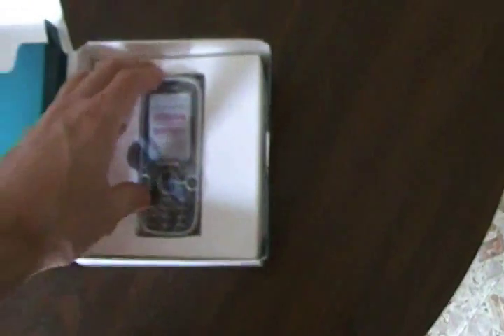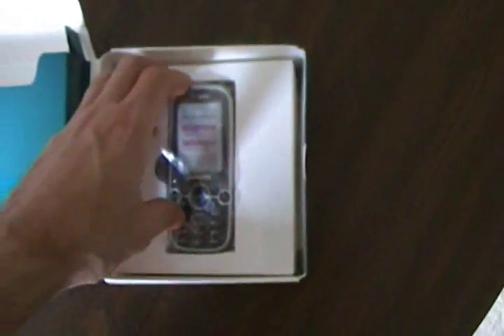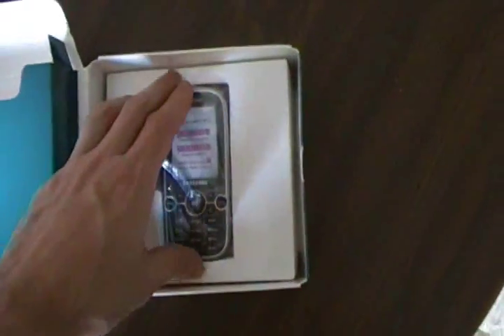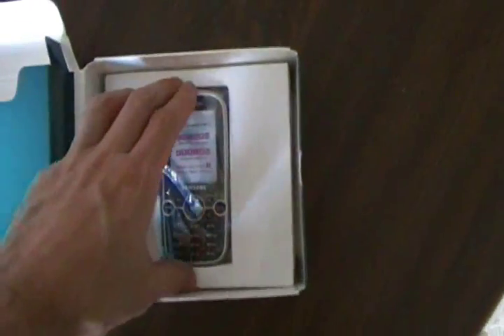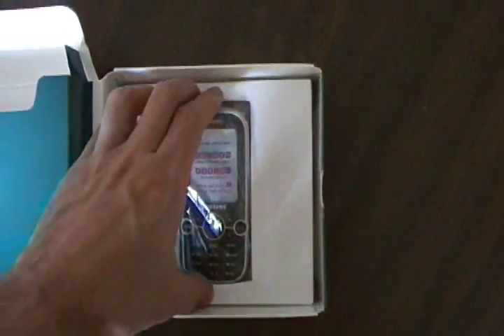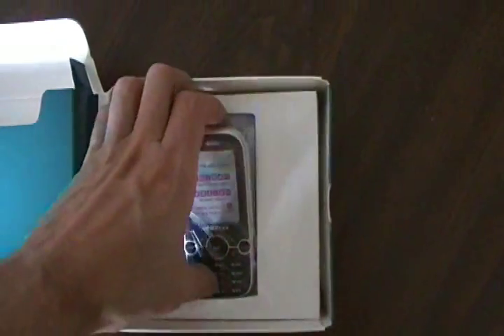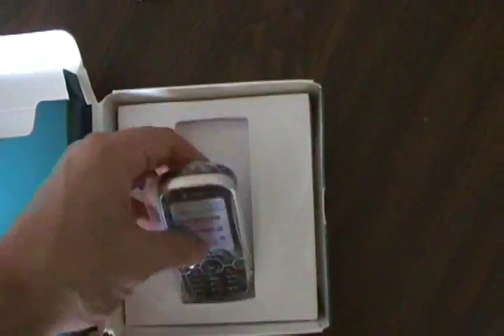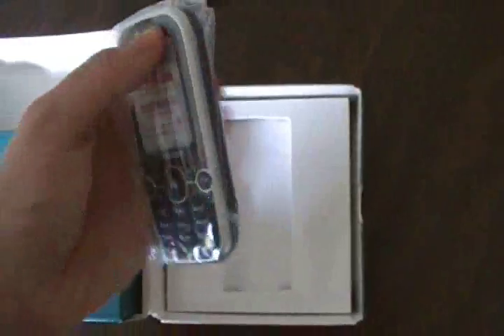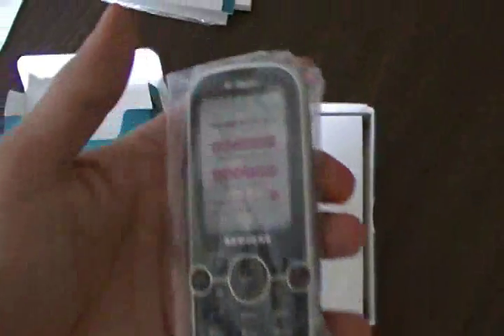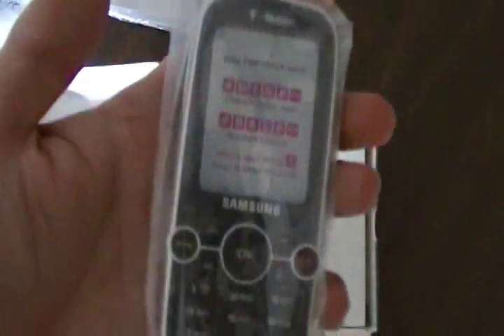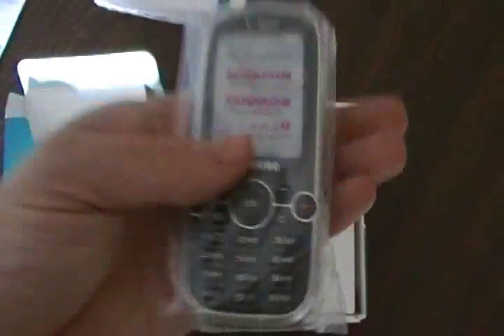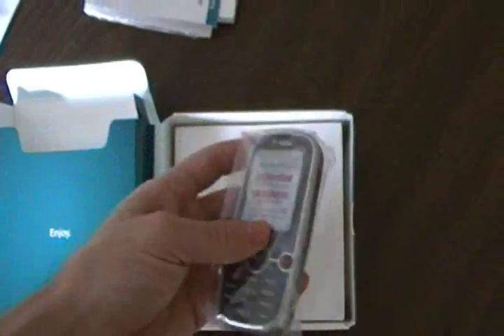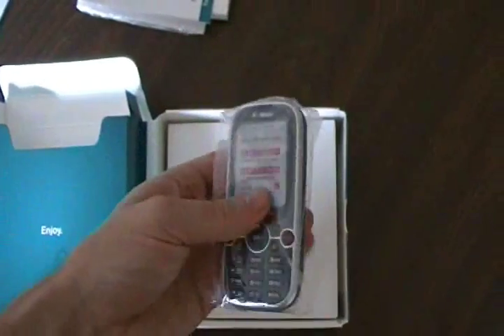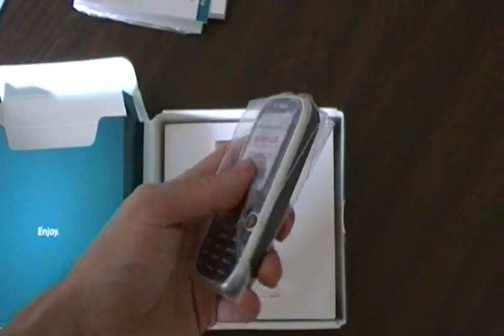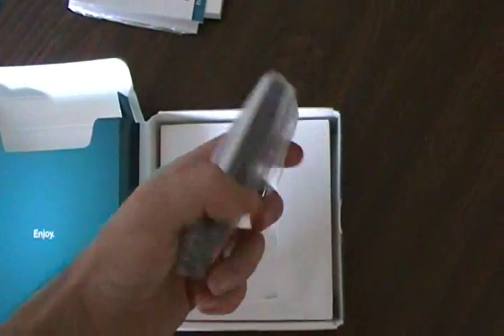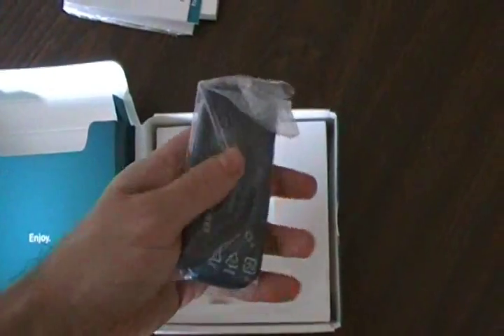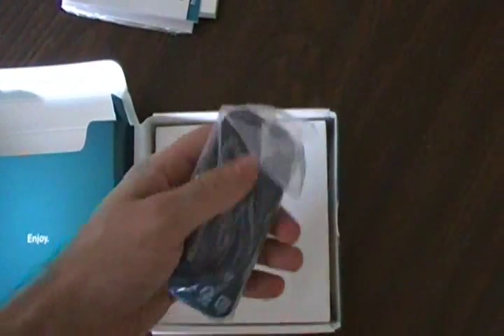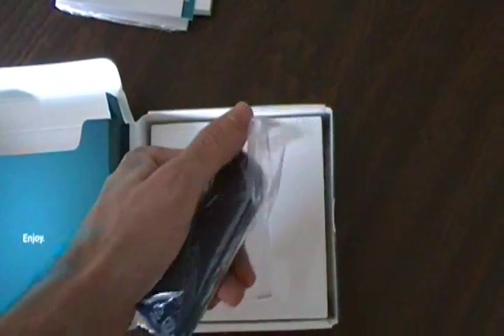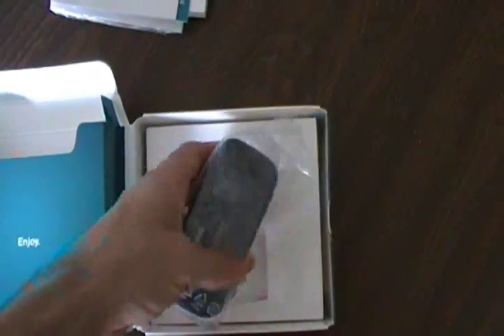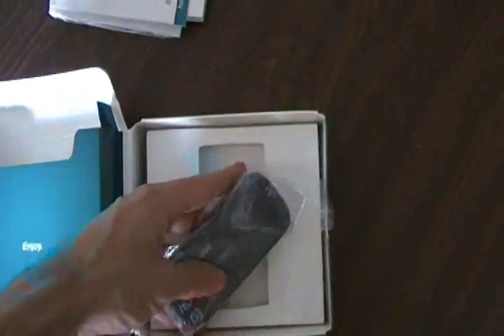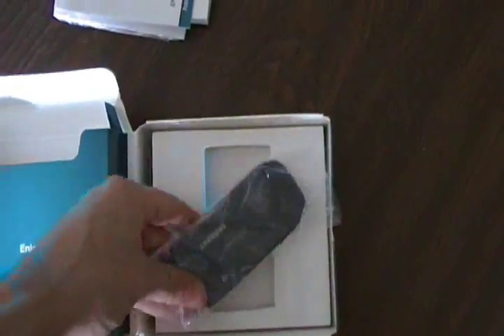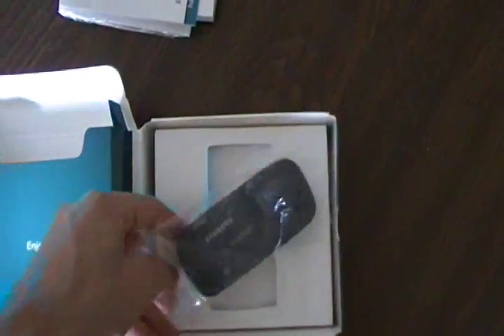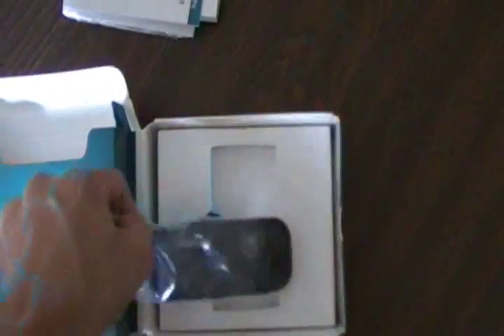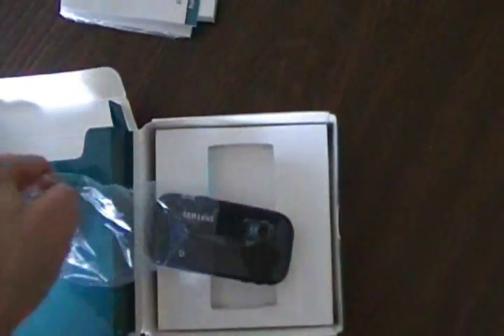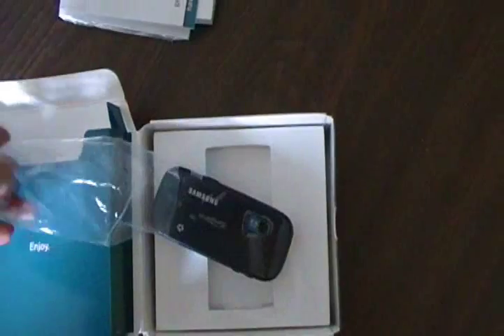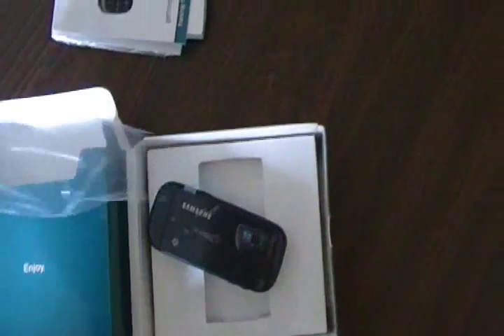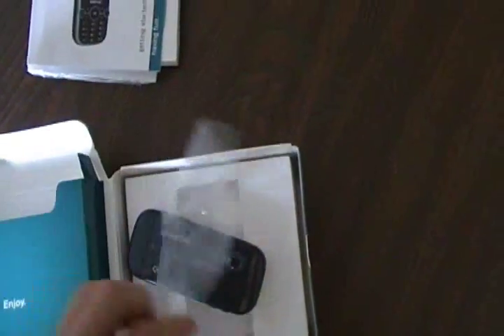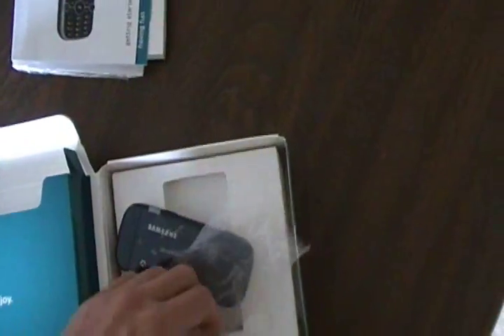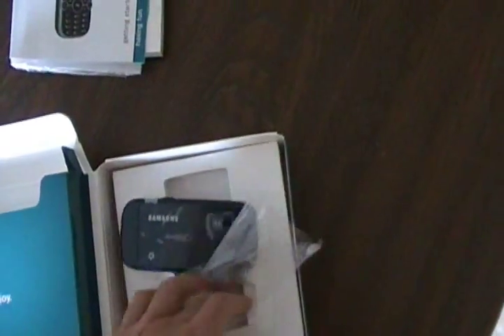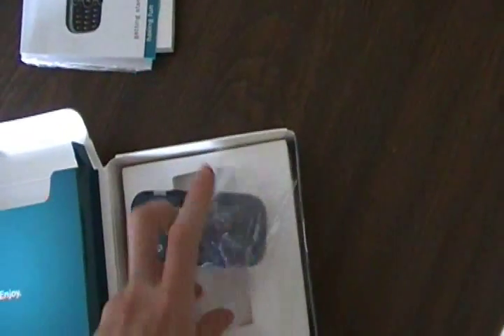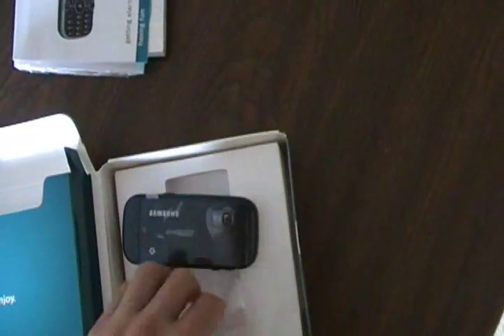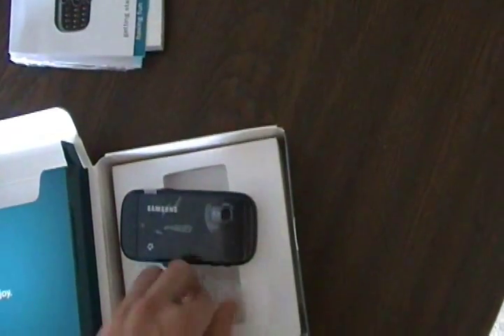And here's the actual phone. Let's take the plastic off and get a little look at the phone.